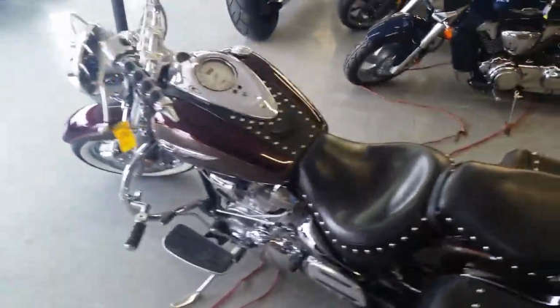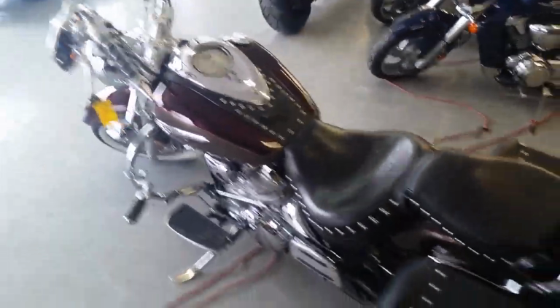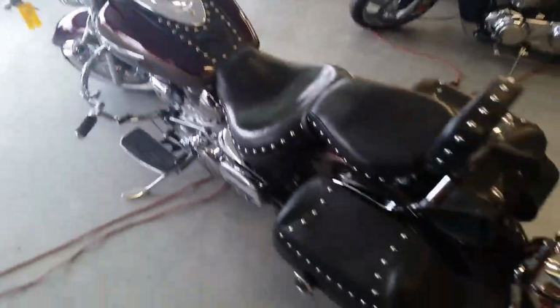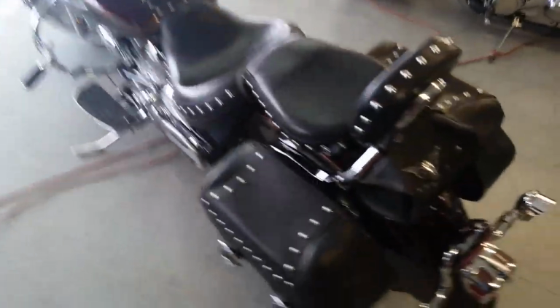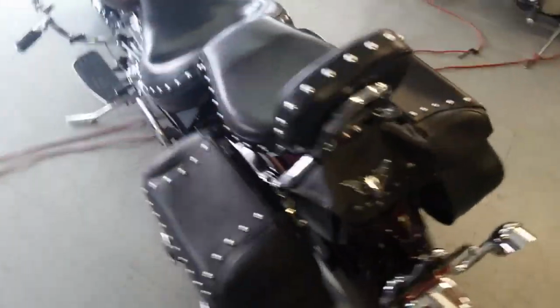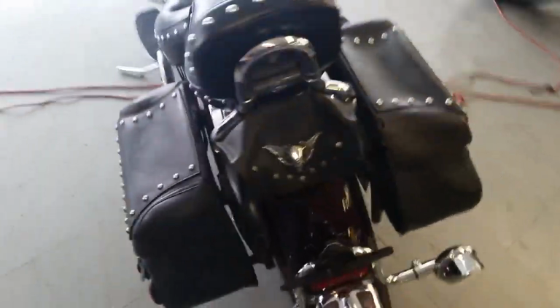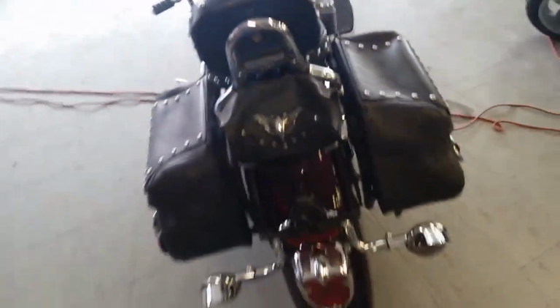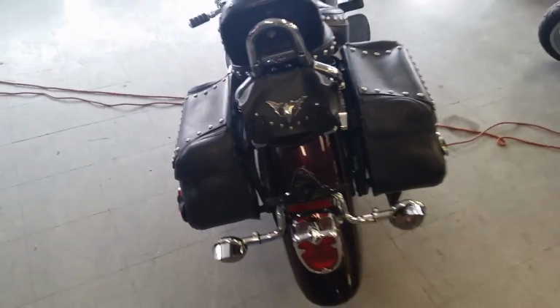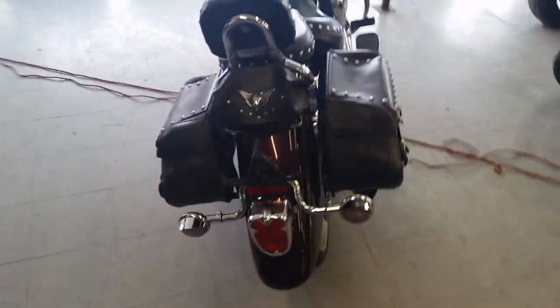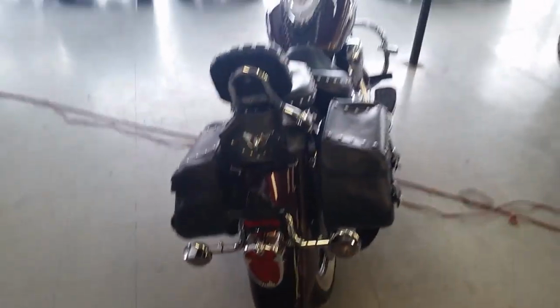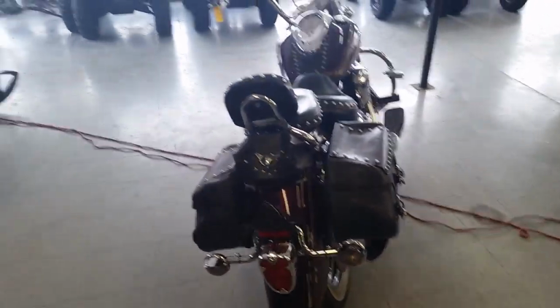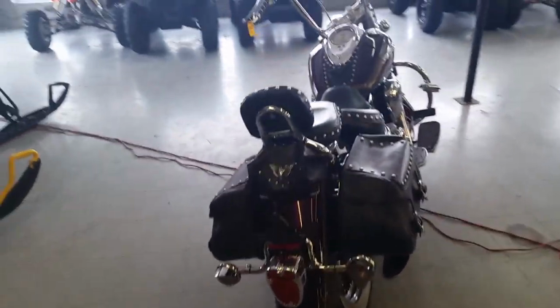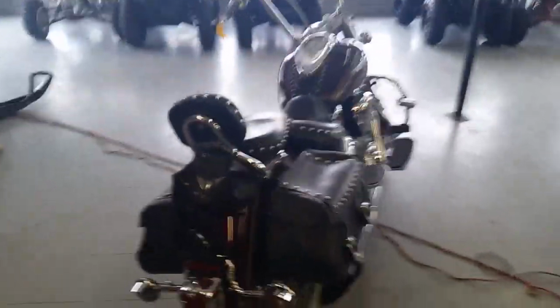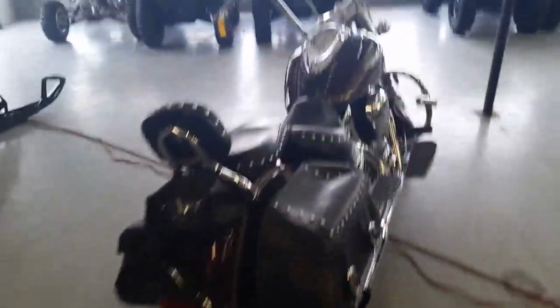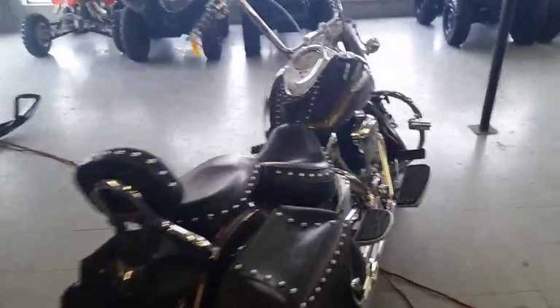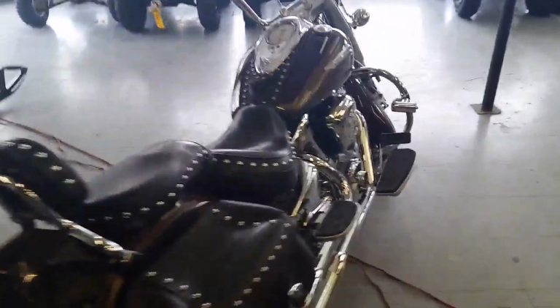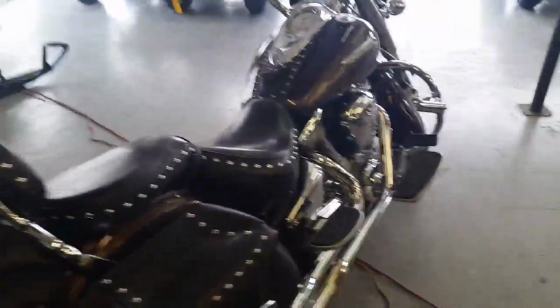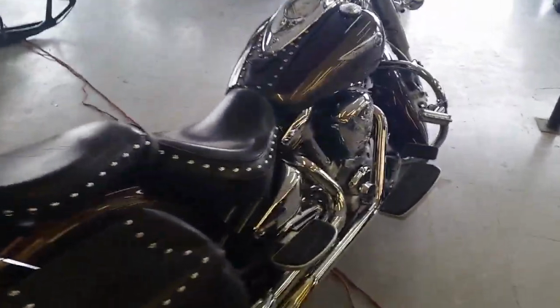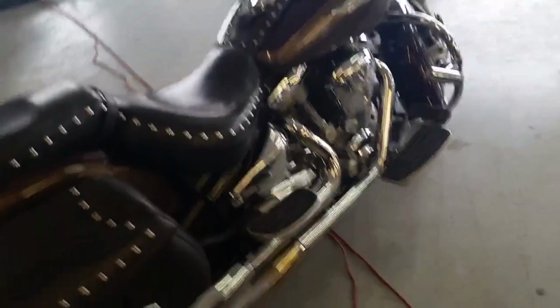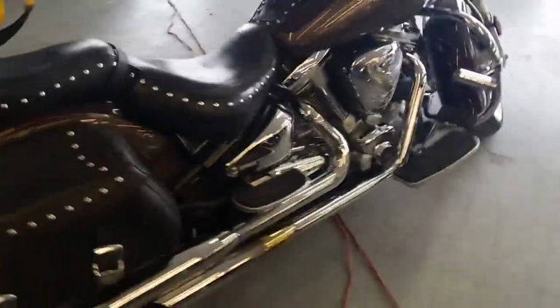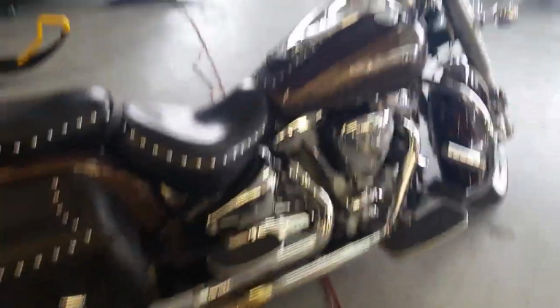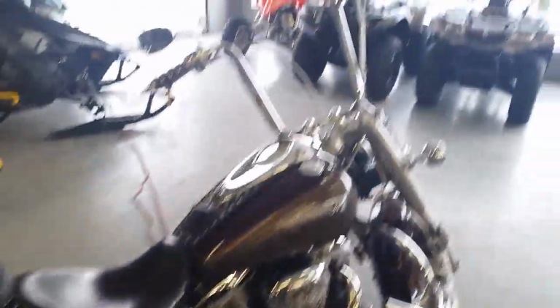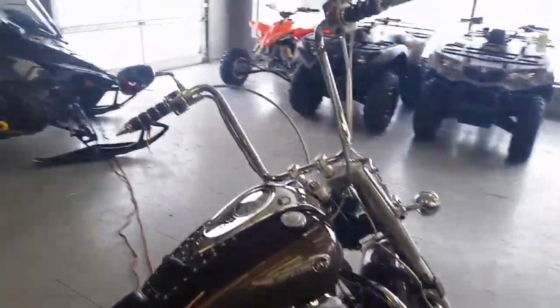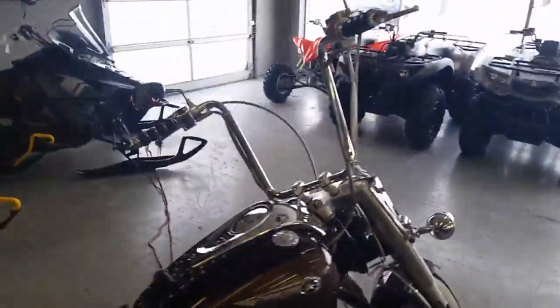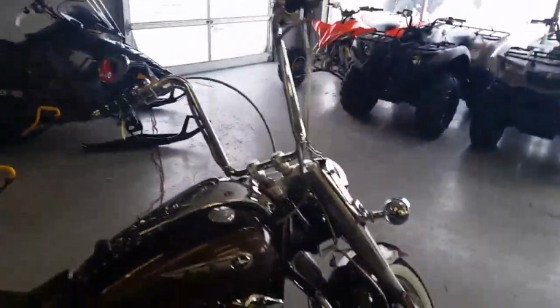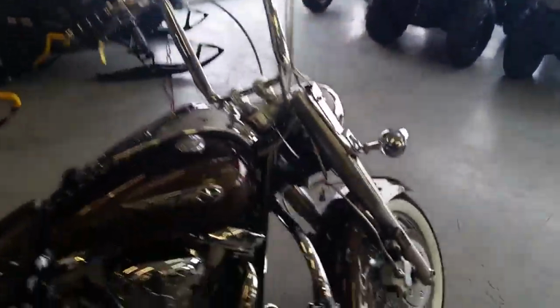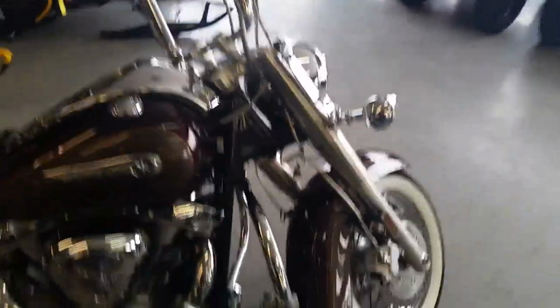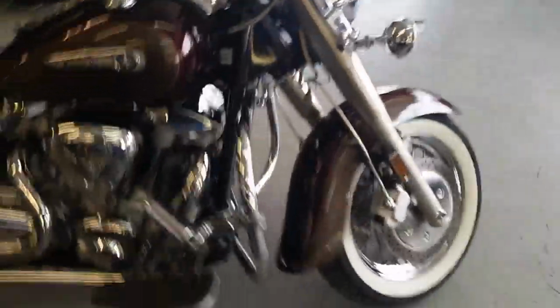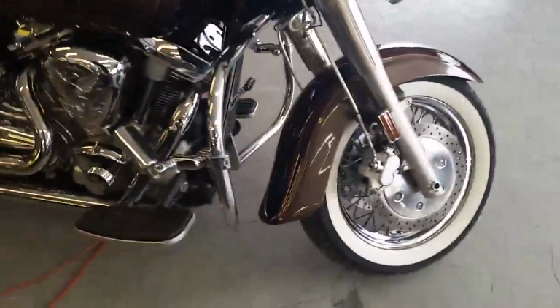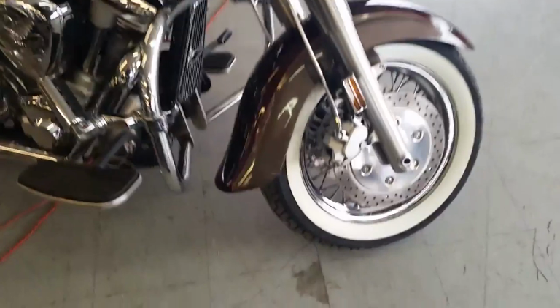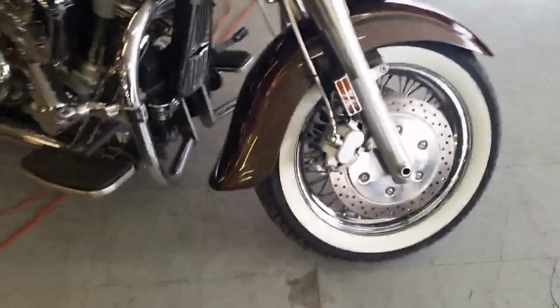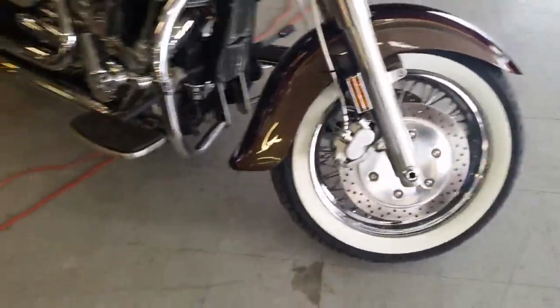This thing's loaded up with all the extras. It's got saddlebags, backrest, floorboards, engine guard, highway pegs, spoke wheels on white wall tires. This is one good-looking Roadstar. The Cobra exhaust makes this big-bore cruiser sound as cool as it looks.